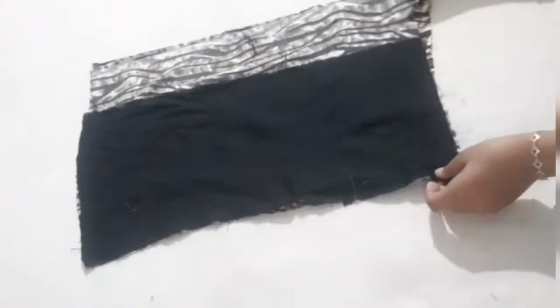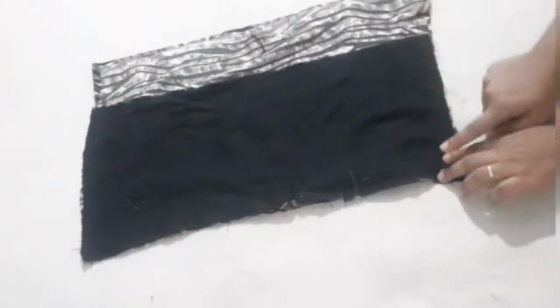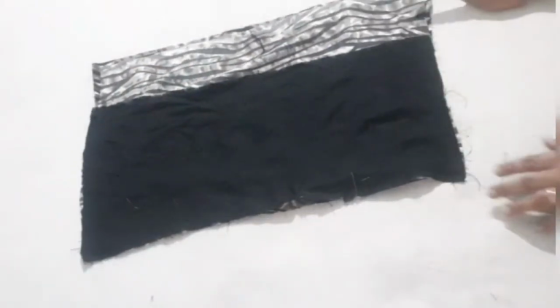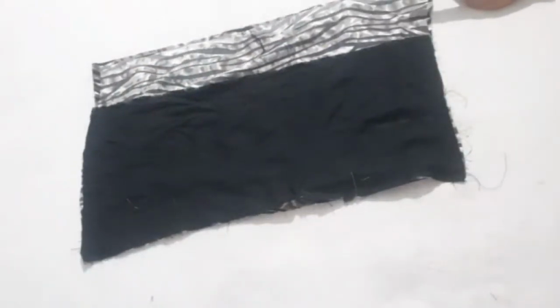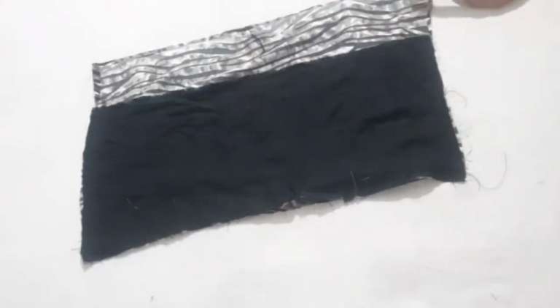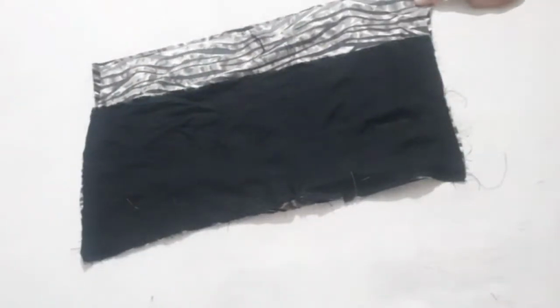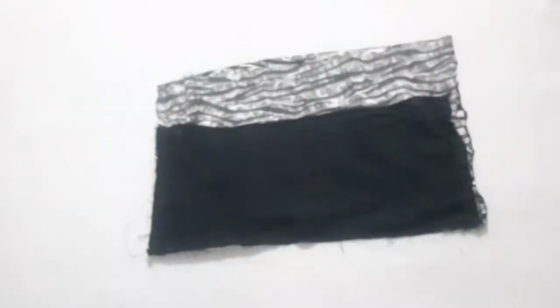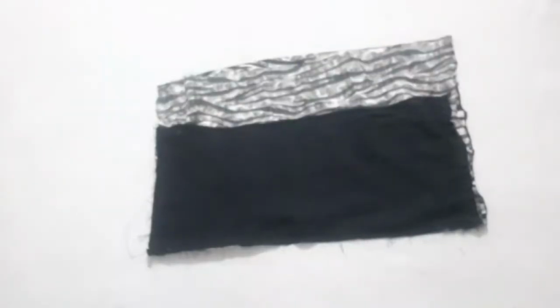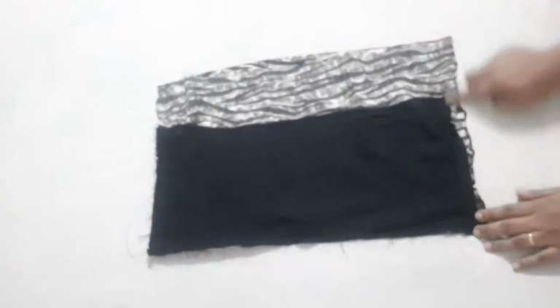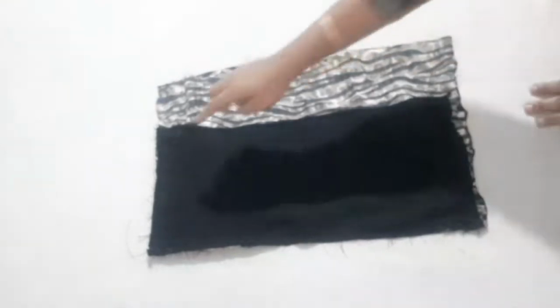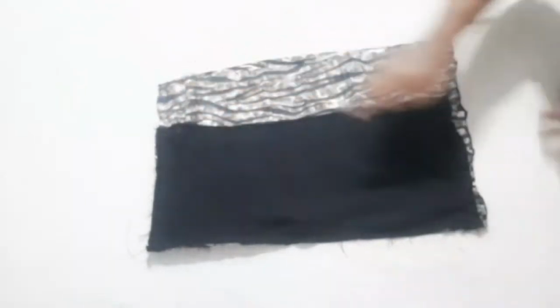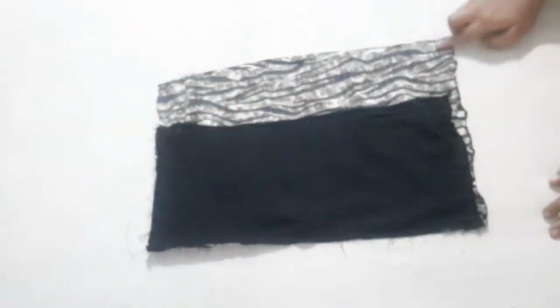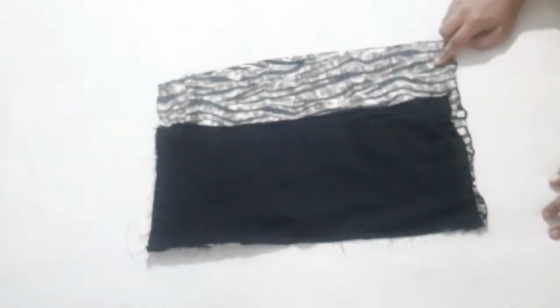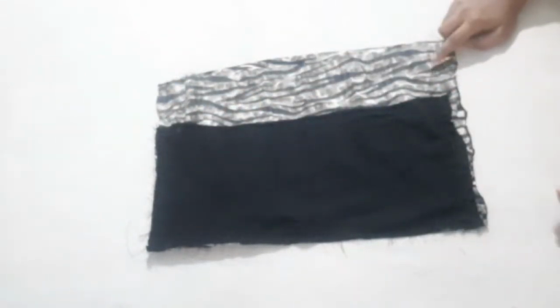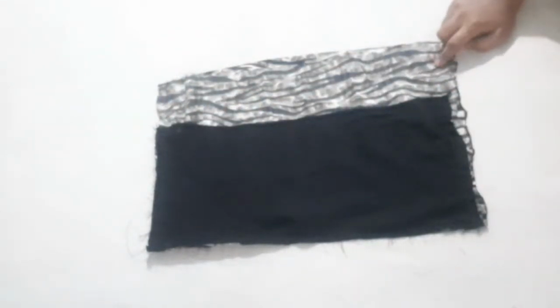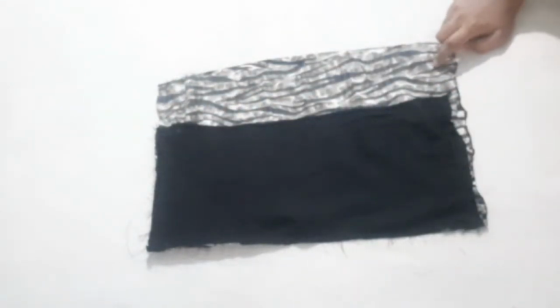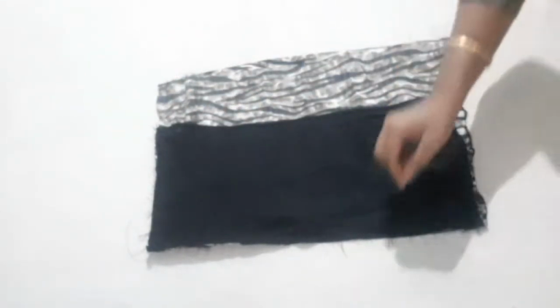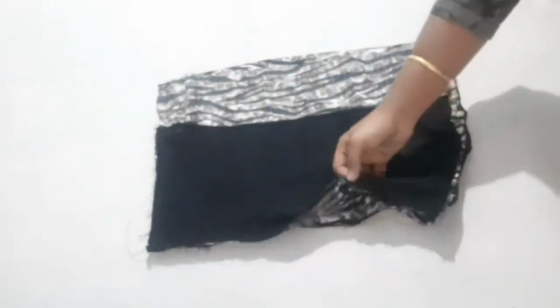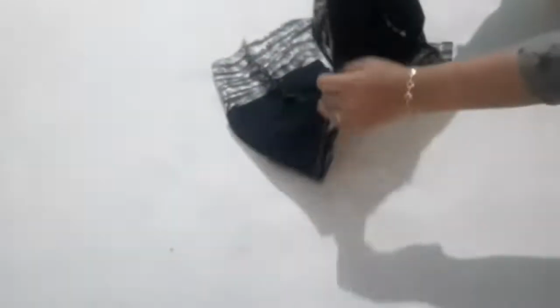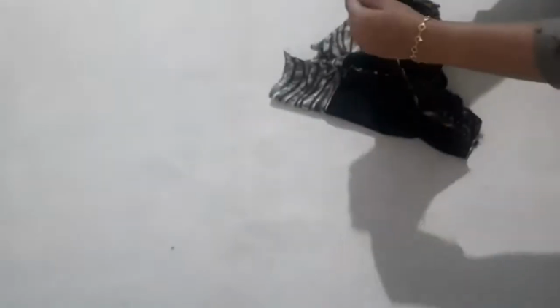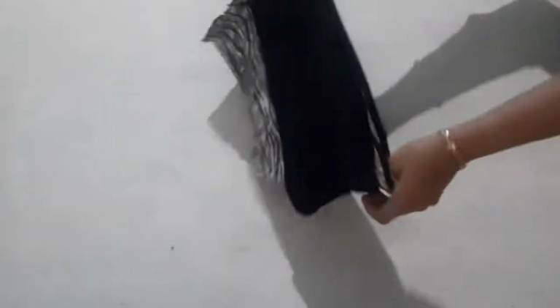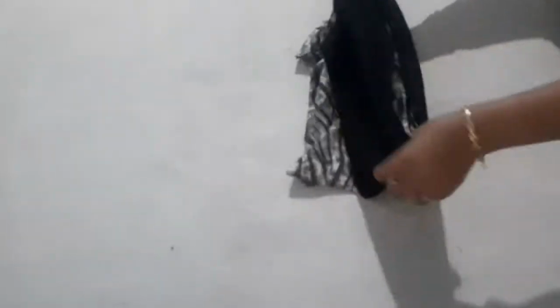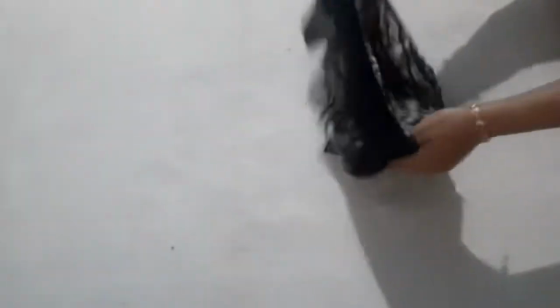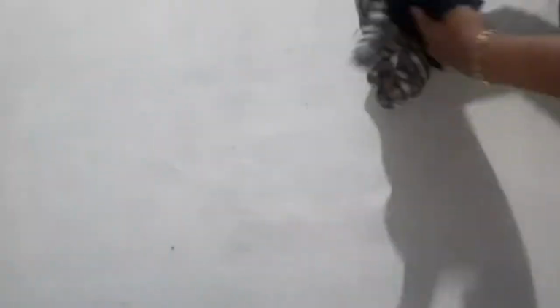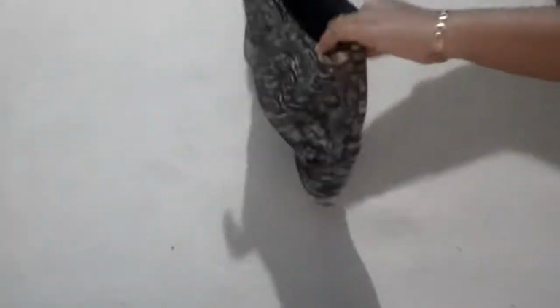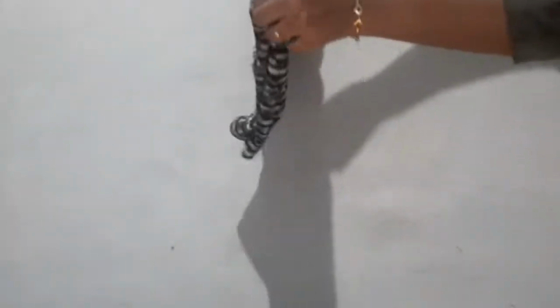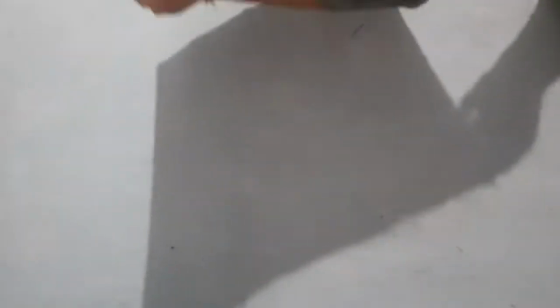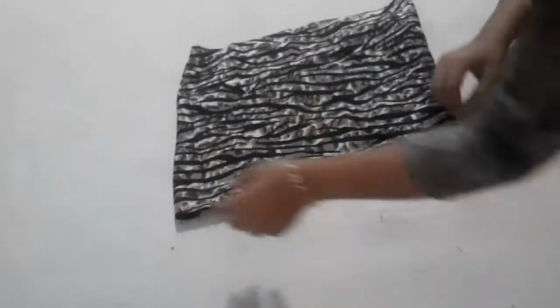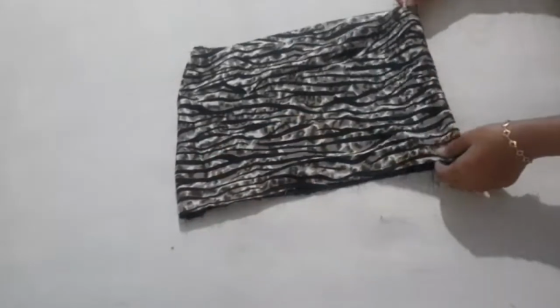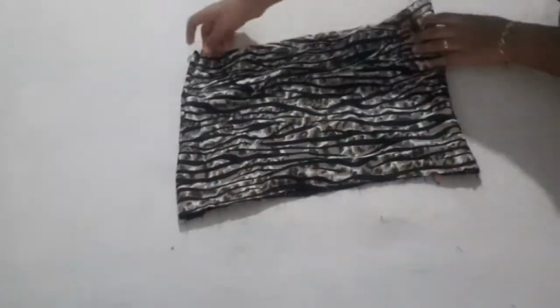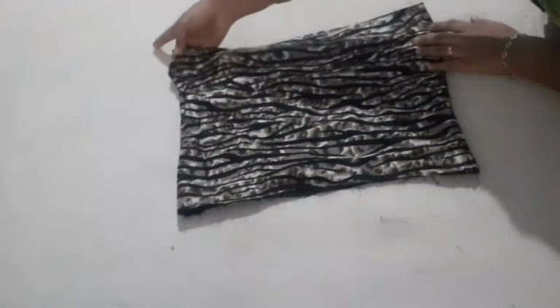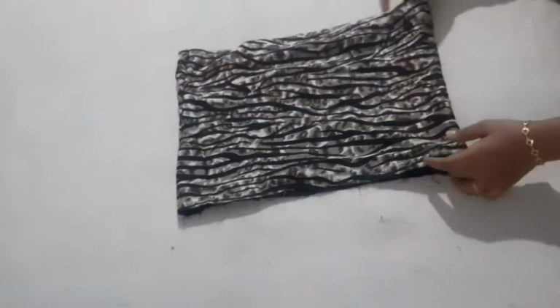Now we are going to join the two sides of the piece. Now I will join it.